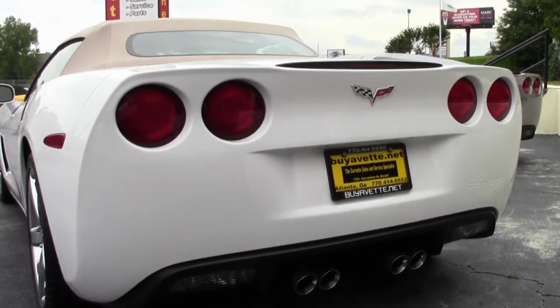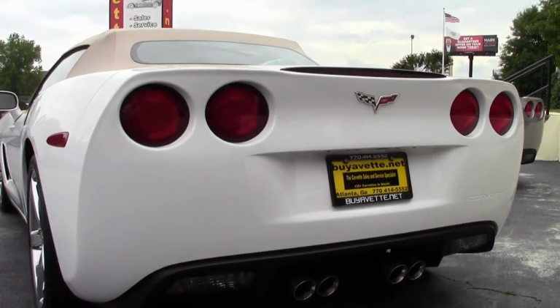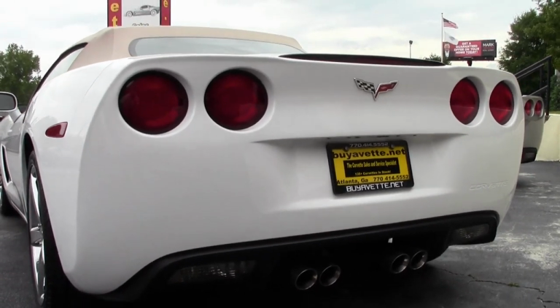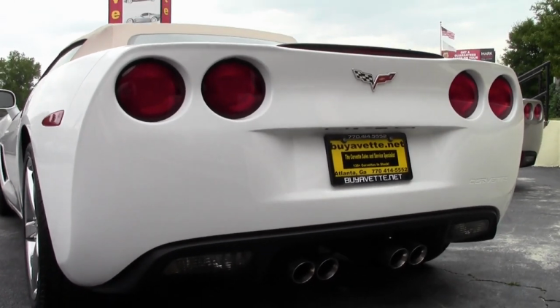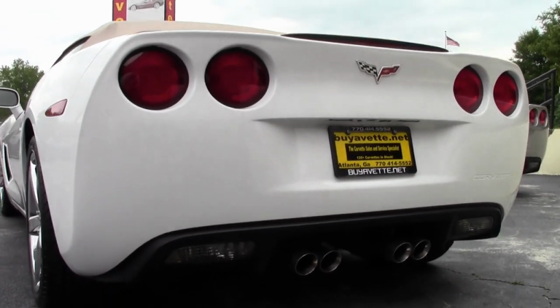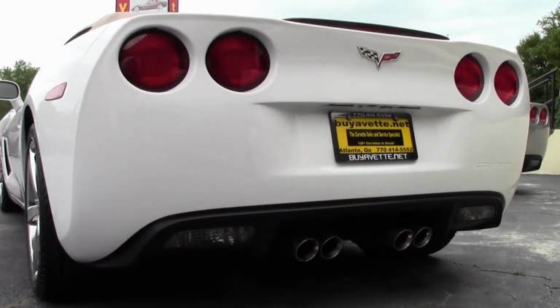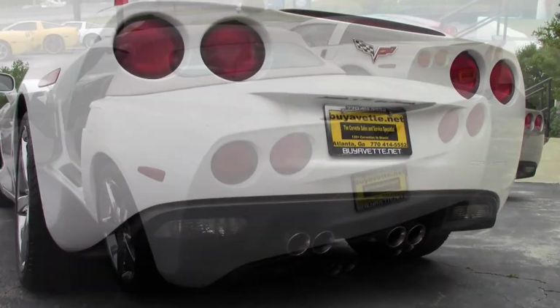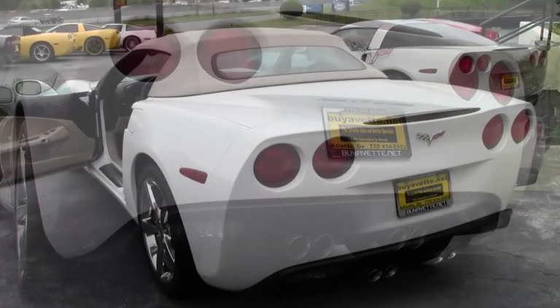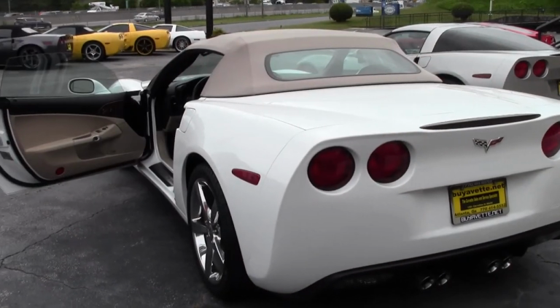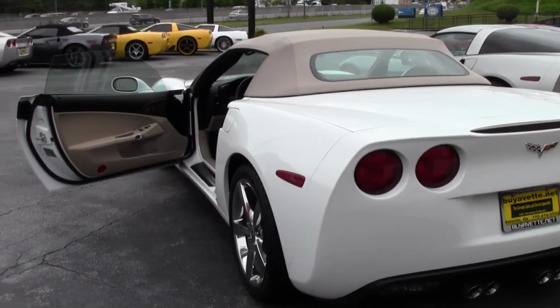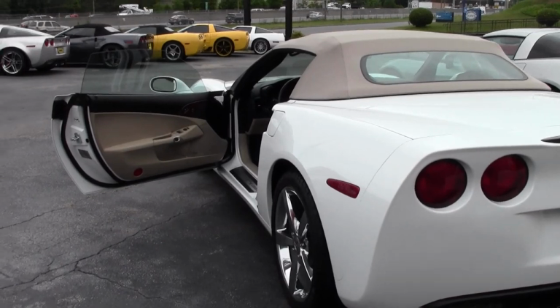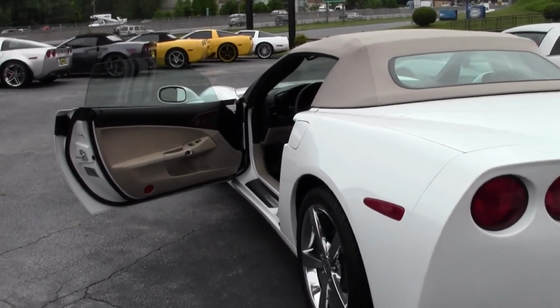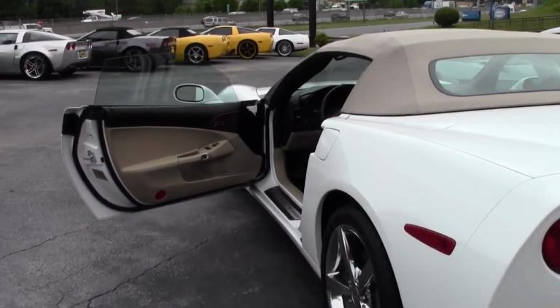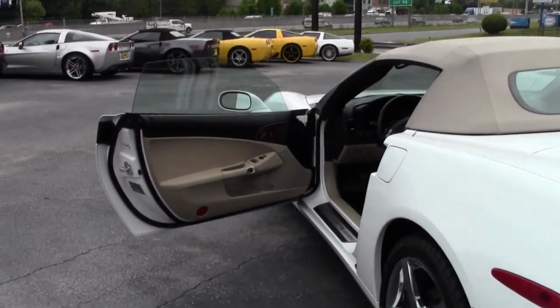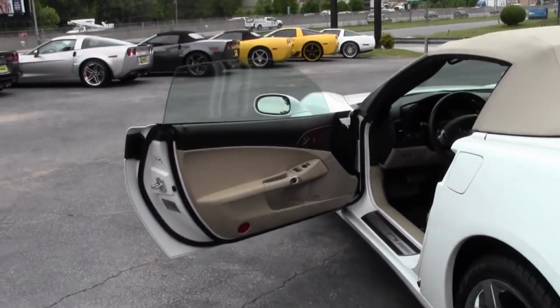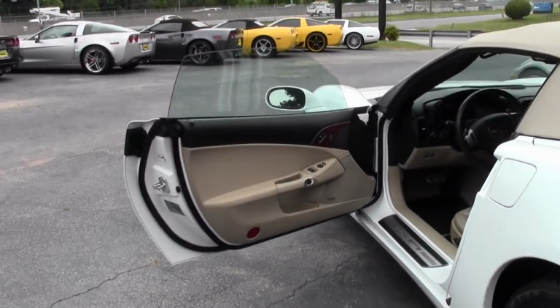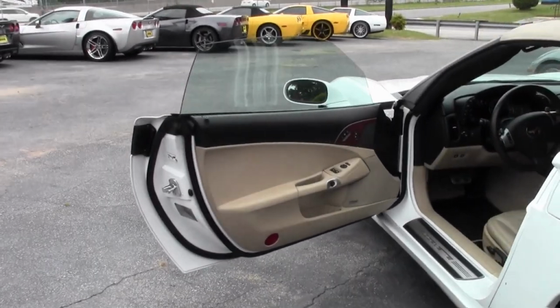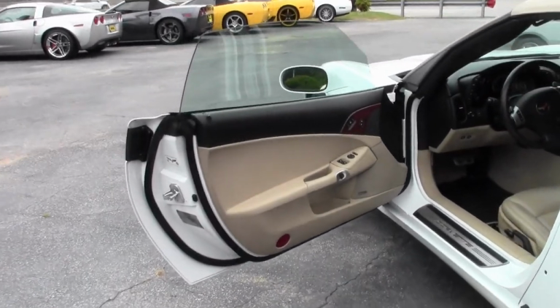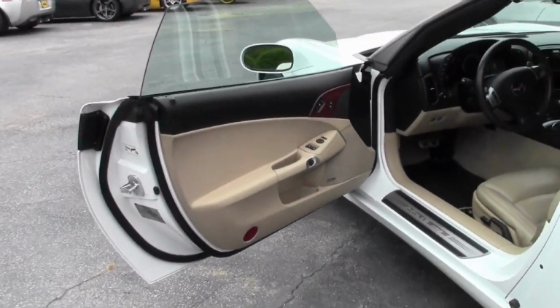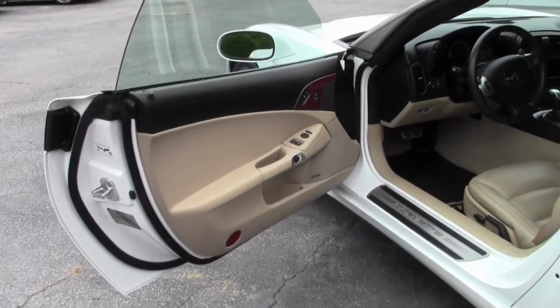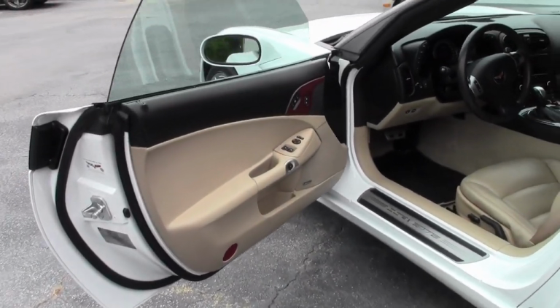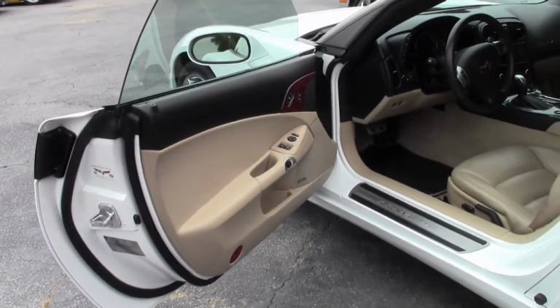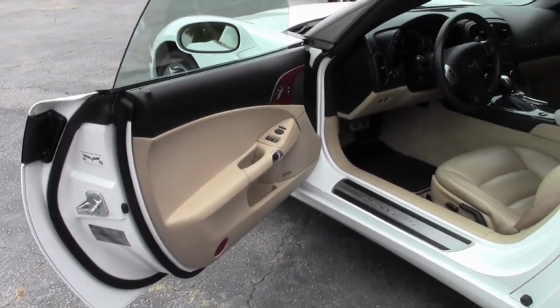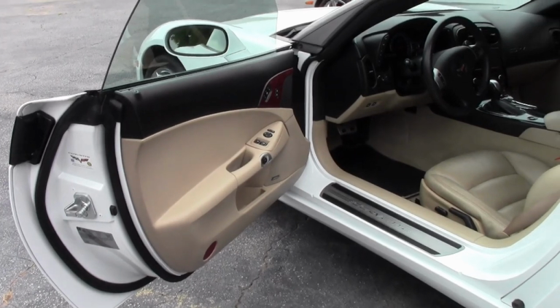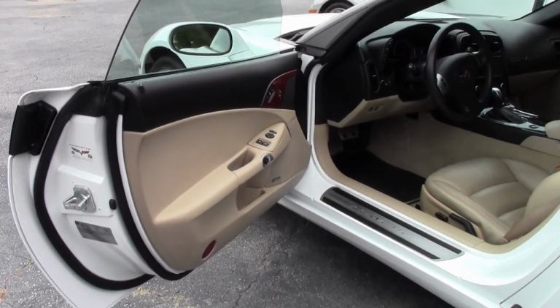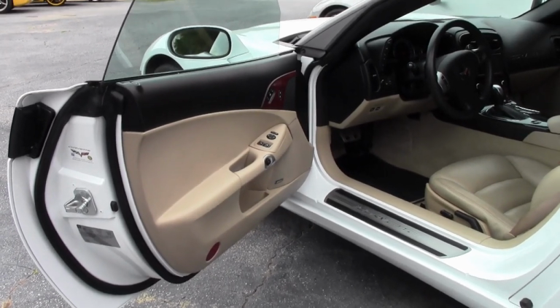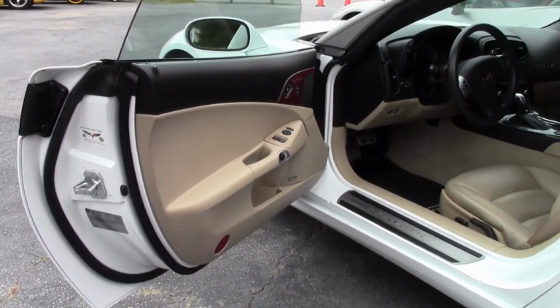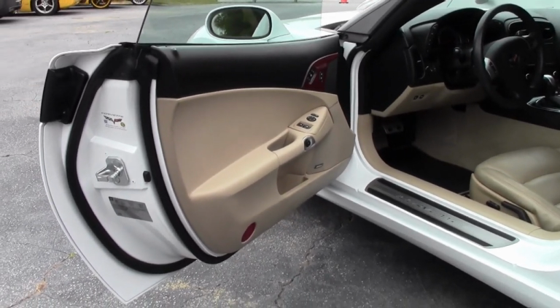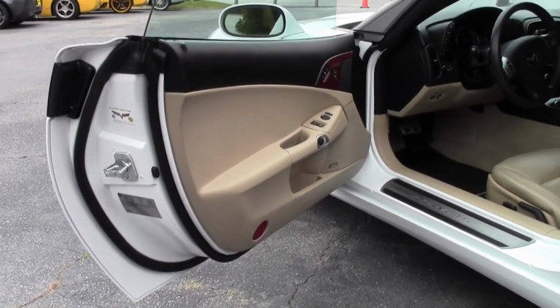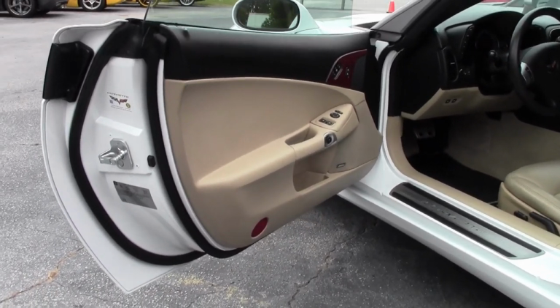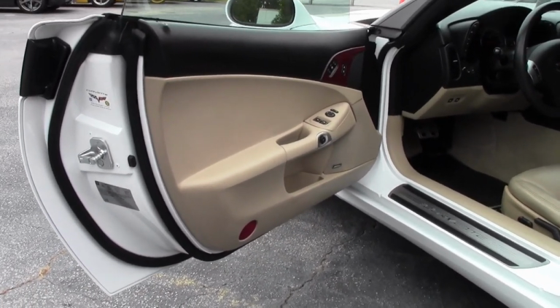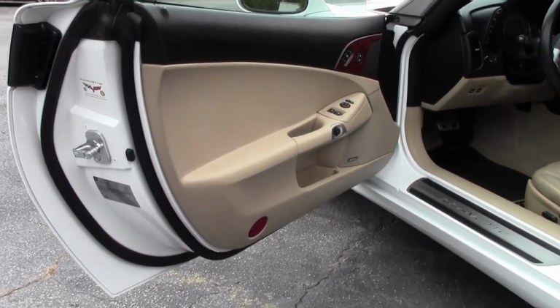Chrome Gumby wheels, OnStar, Compass, auto-dimming mirrors, HID headlights, dual-zone electronic climate control, fog lamps, keyless entry — and you can imagine, every power option is on this car.